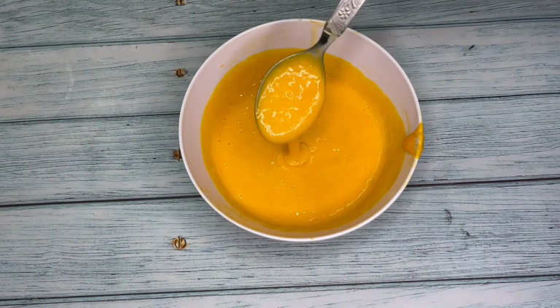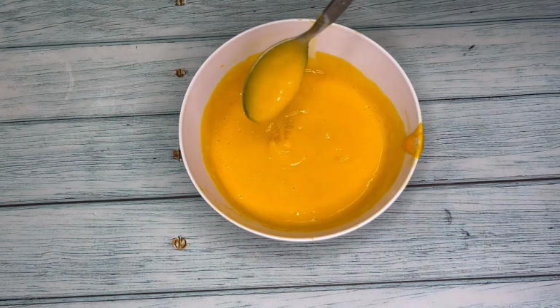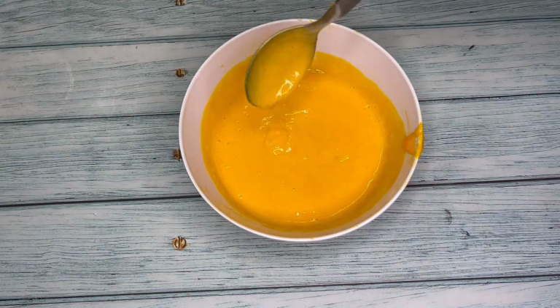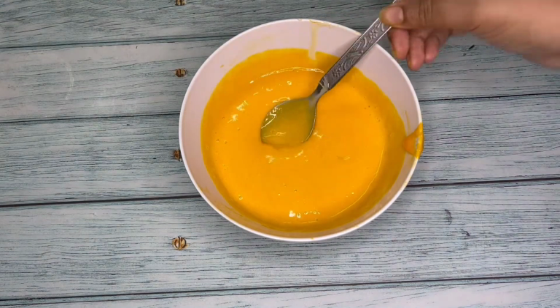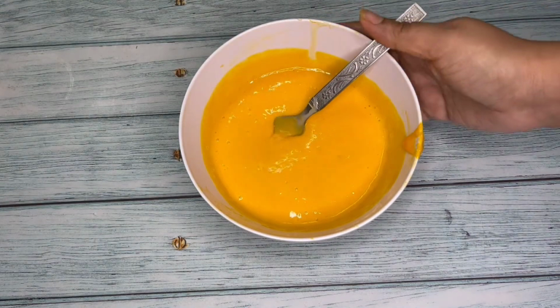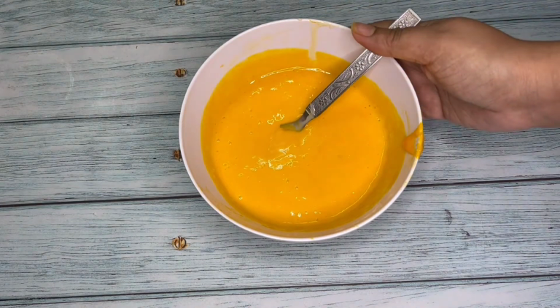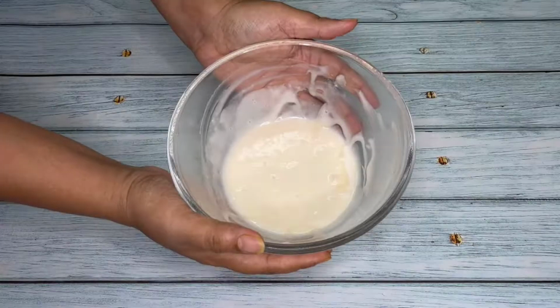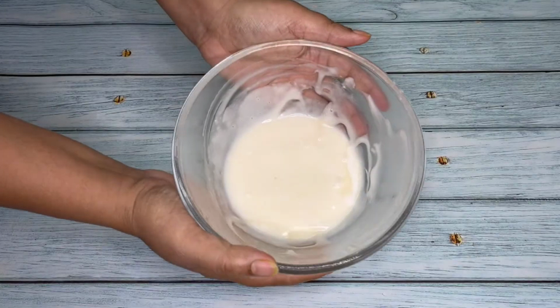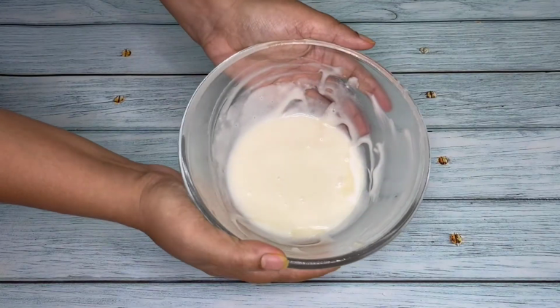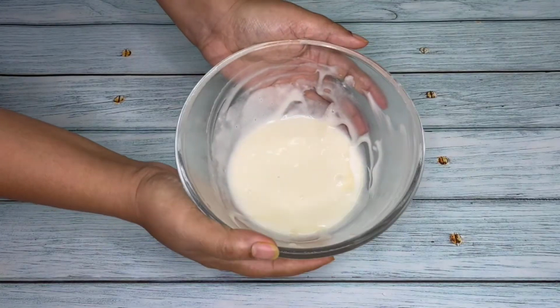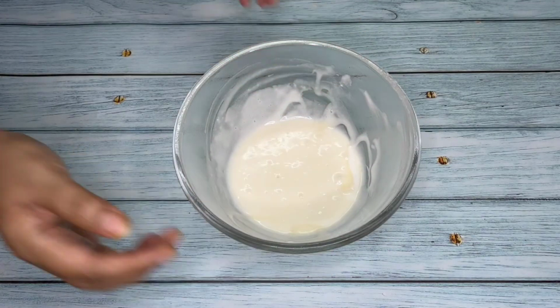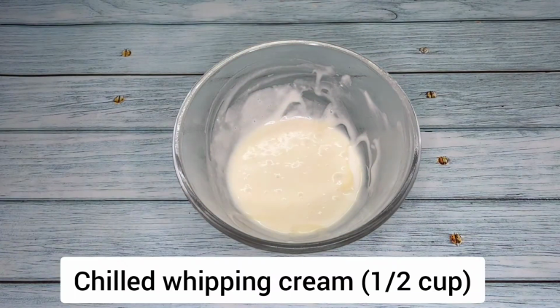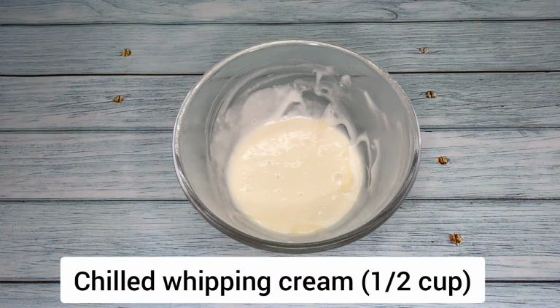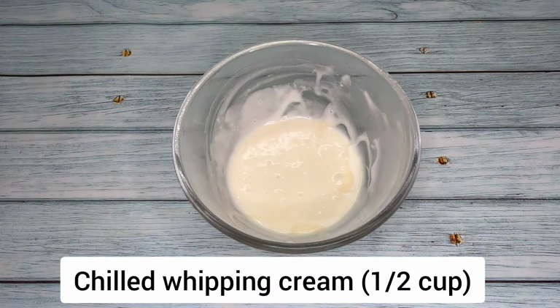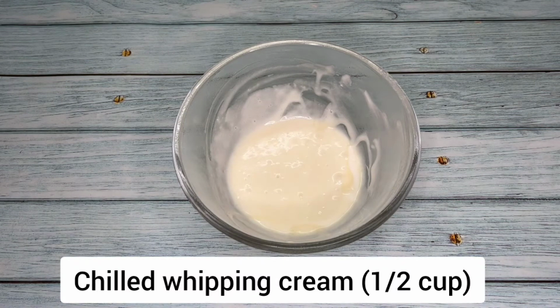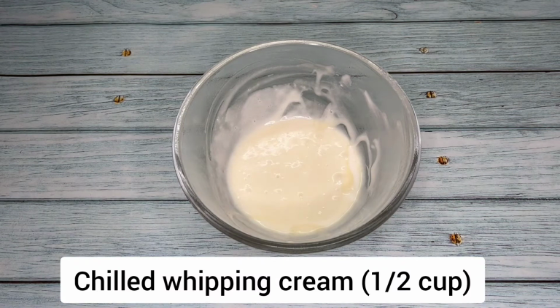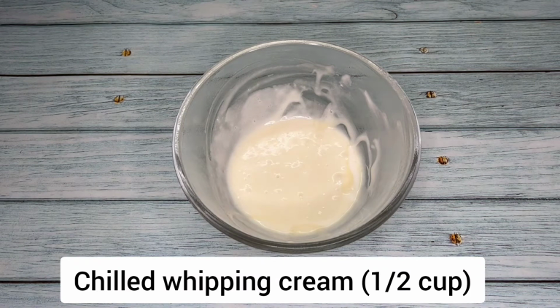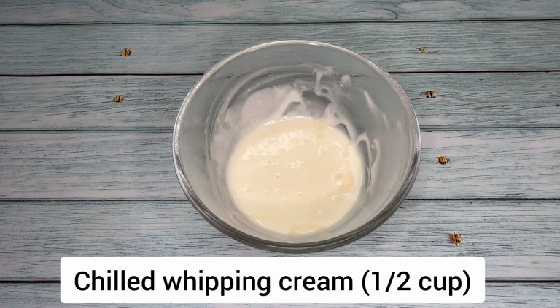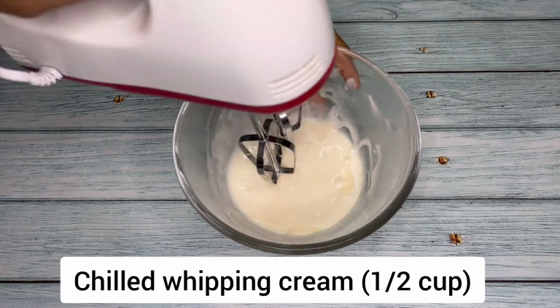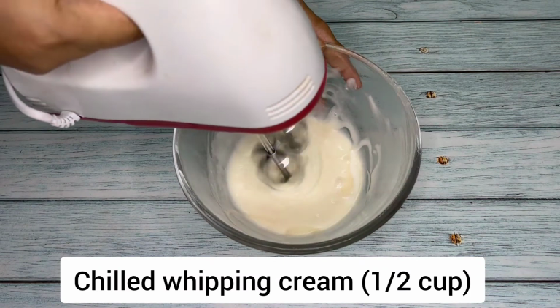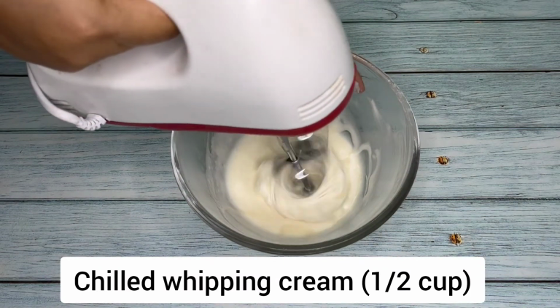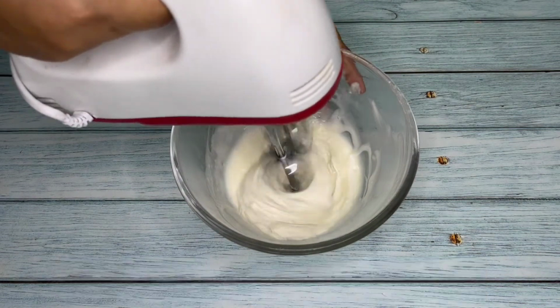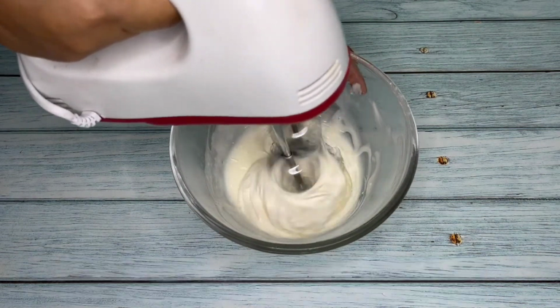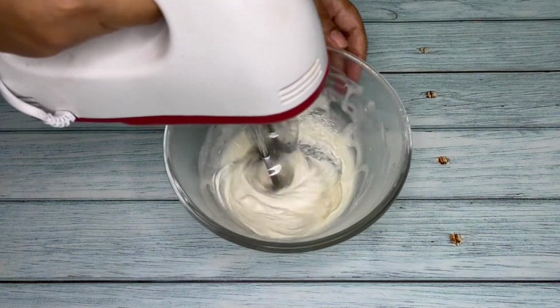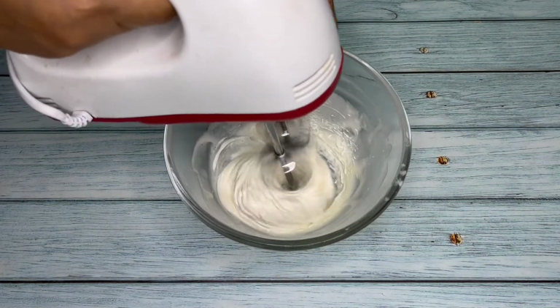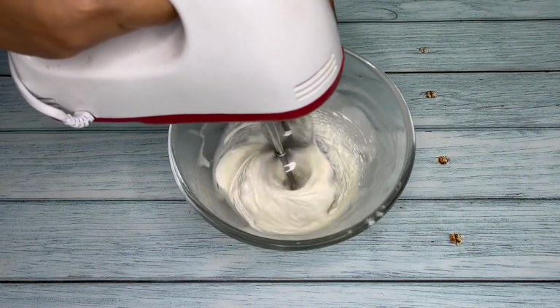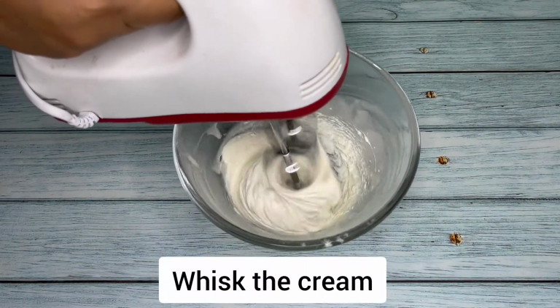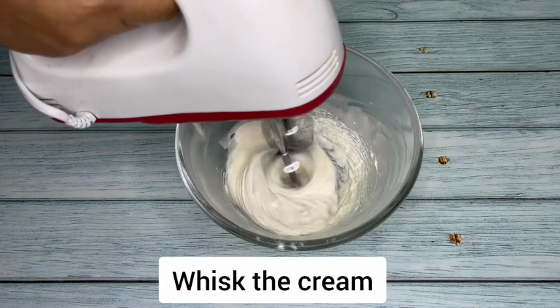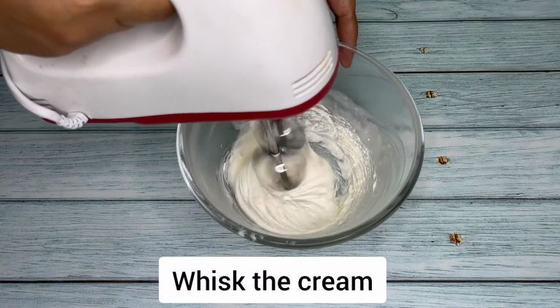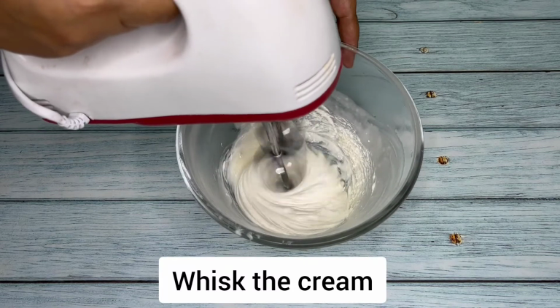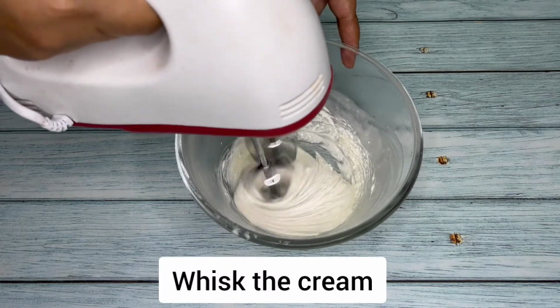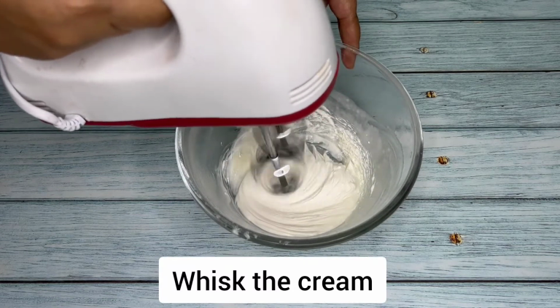Mixing is done. Next, take half a cup of chilled whipping cream and with the help of an electric beater we will whisk the cream until soft peaks come.